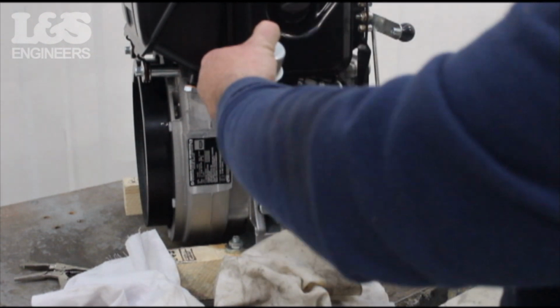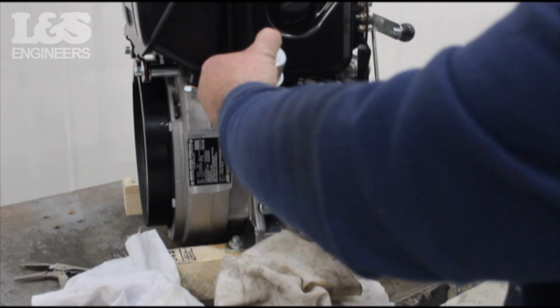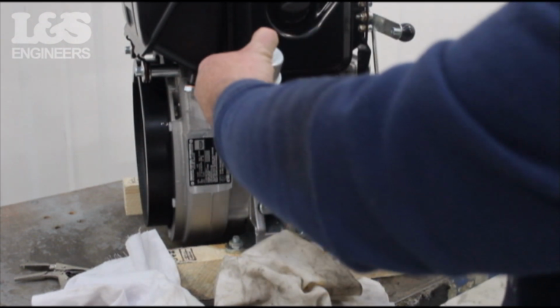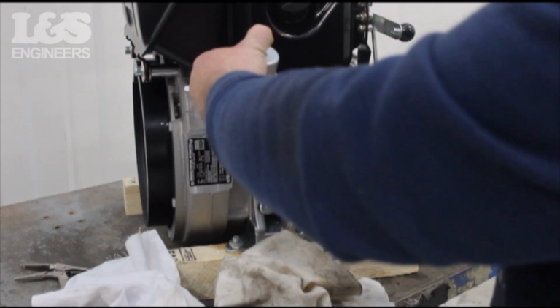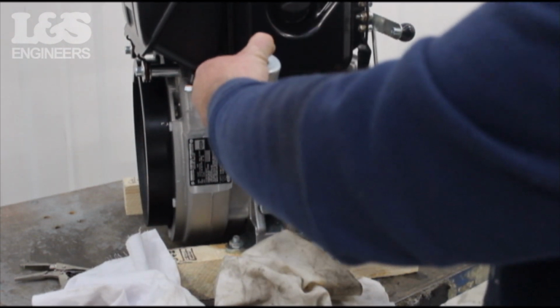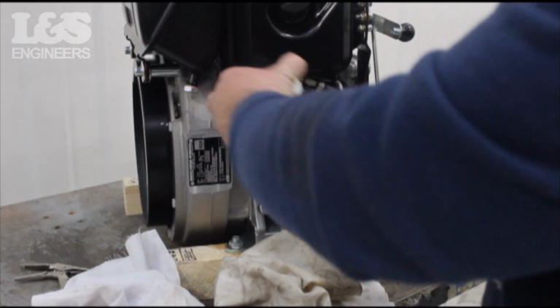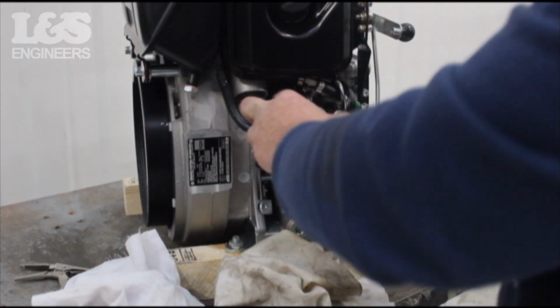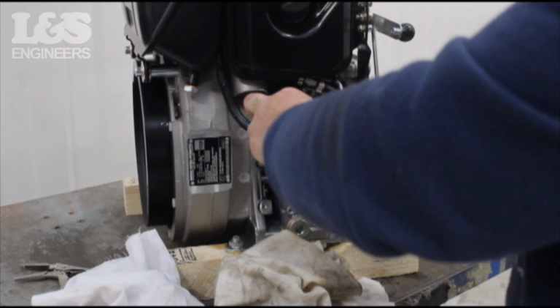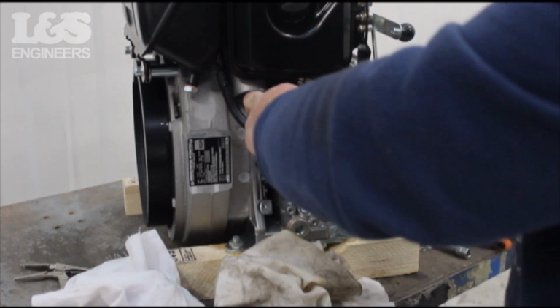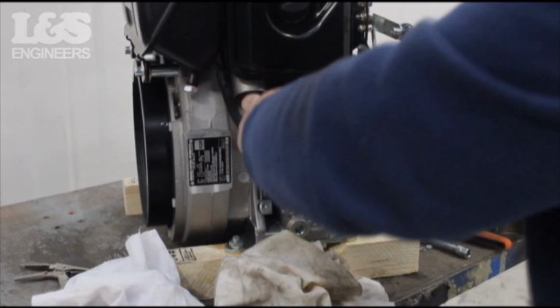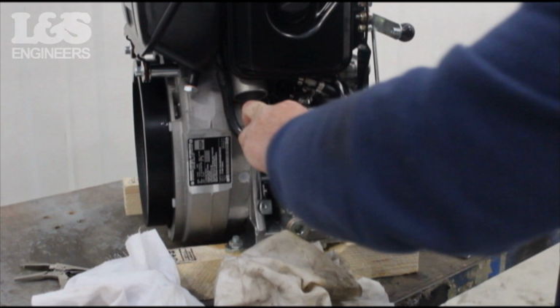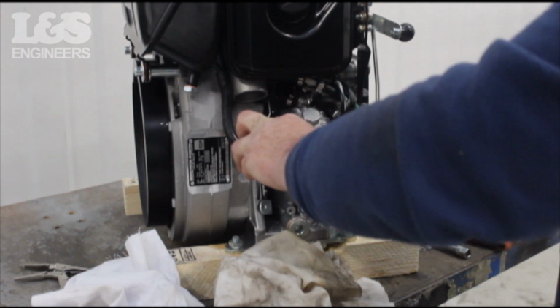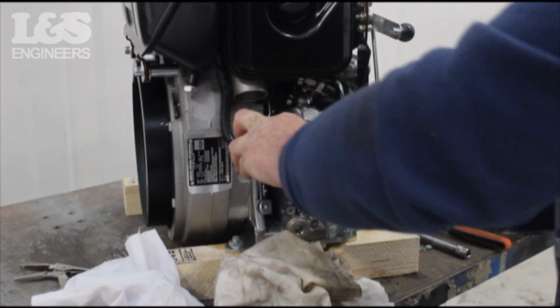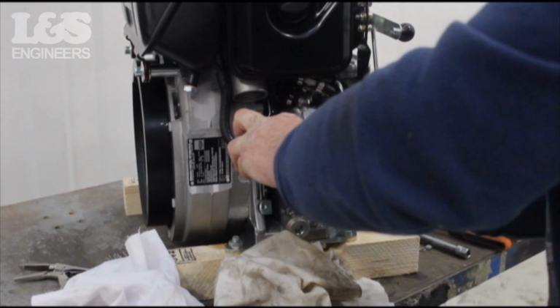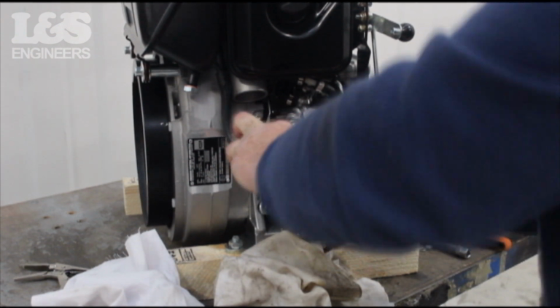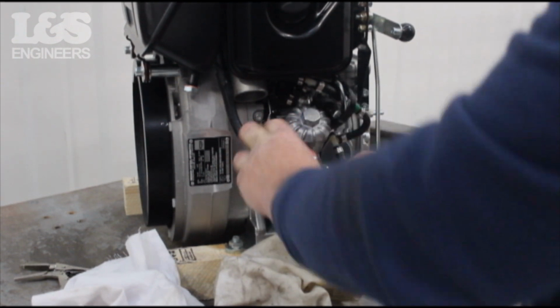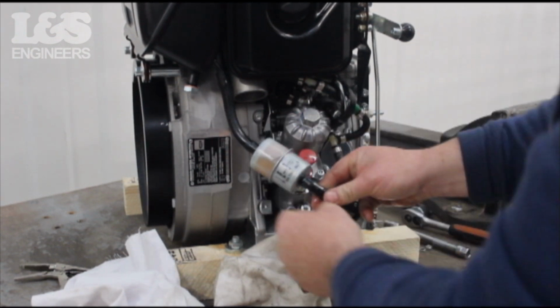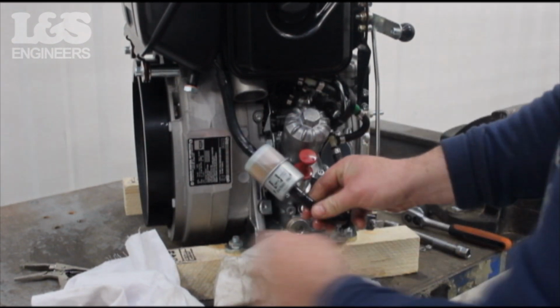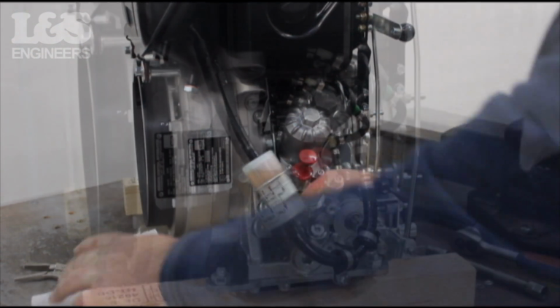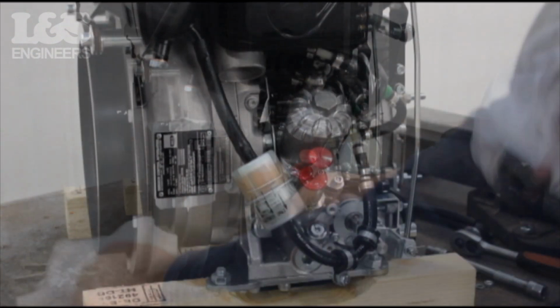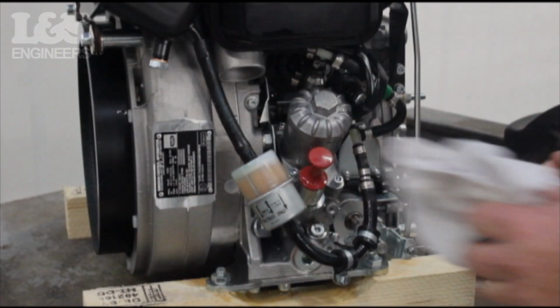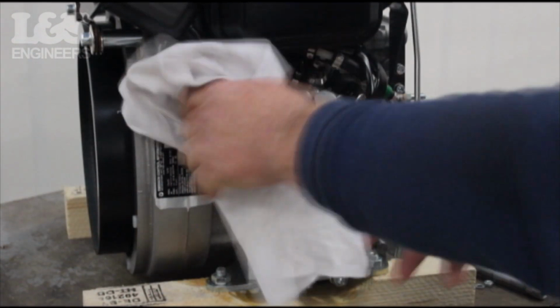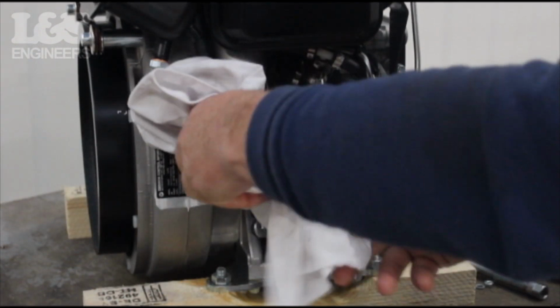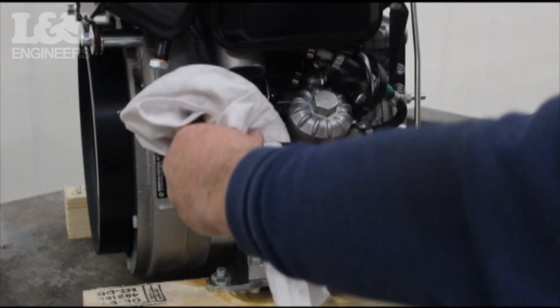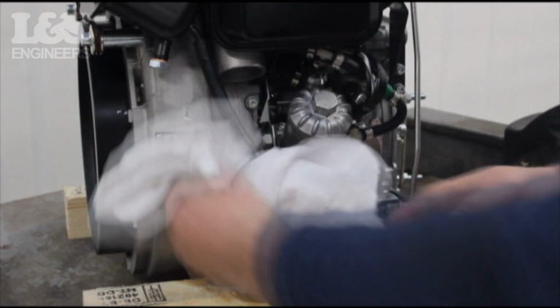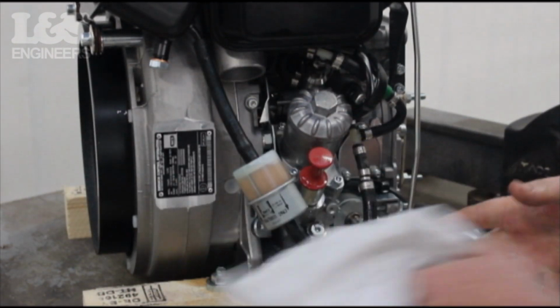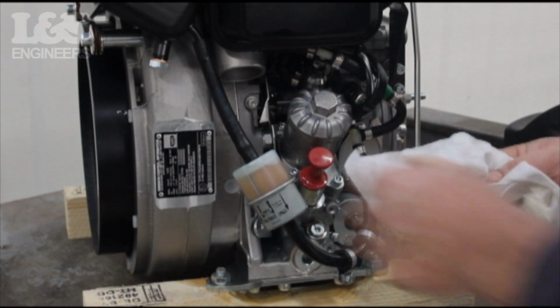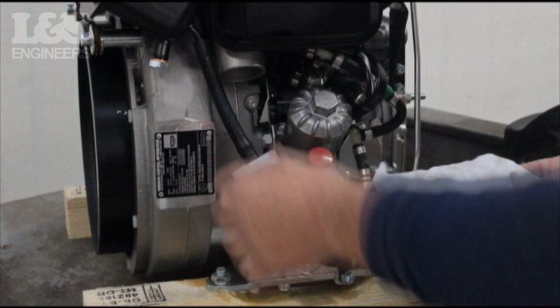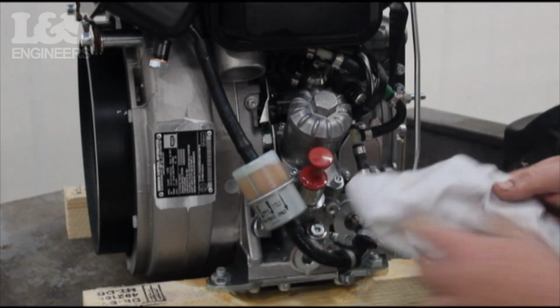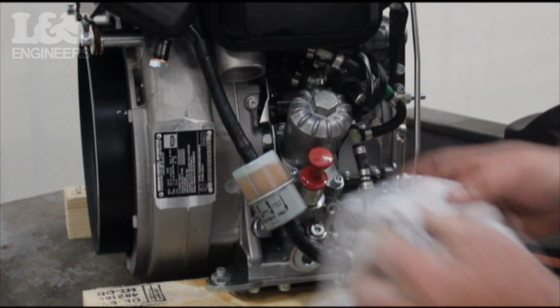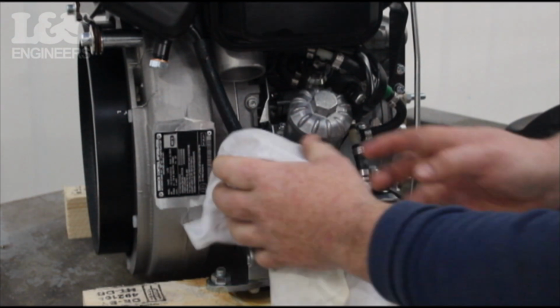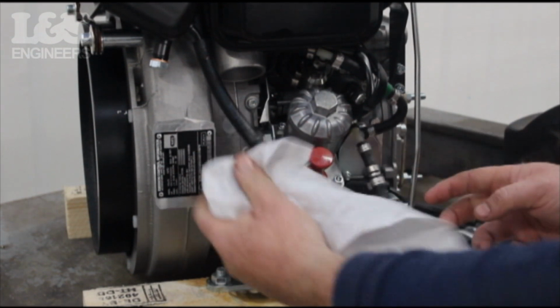Afterwards, attach the other side of the filter to the other part of the hose. Make sure you have something underneath to catch spillages. Wipe off any excess fuel spilled on the engine.